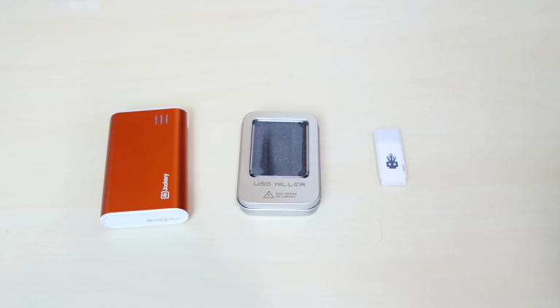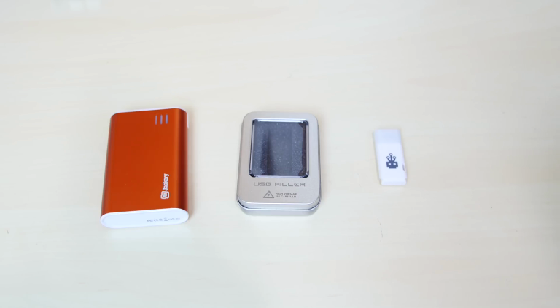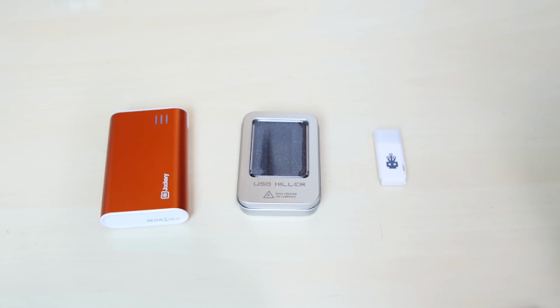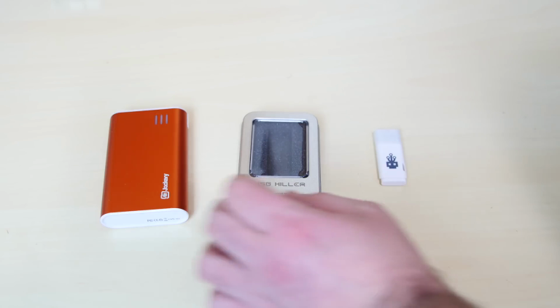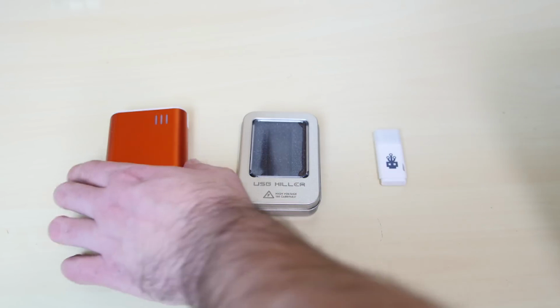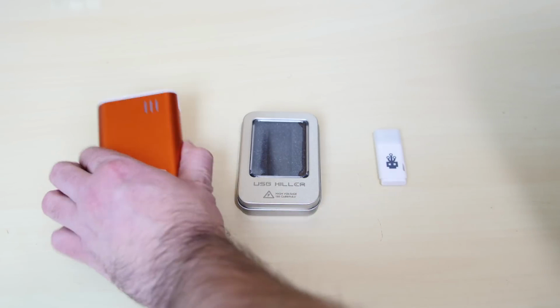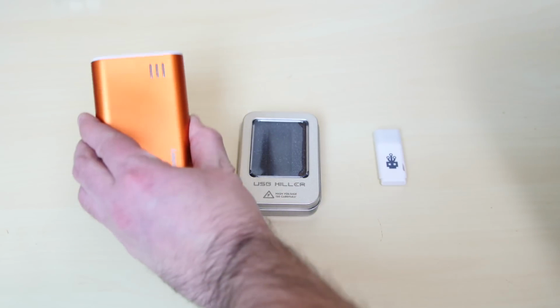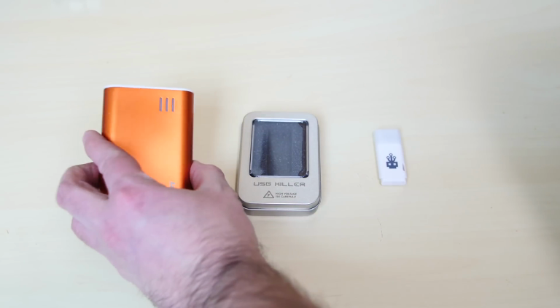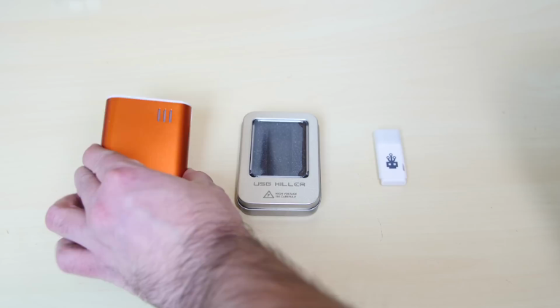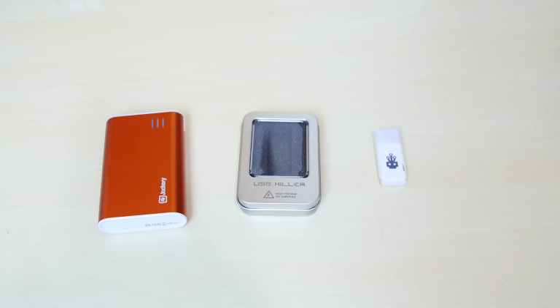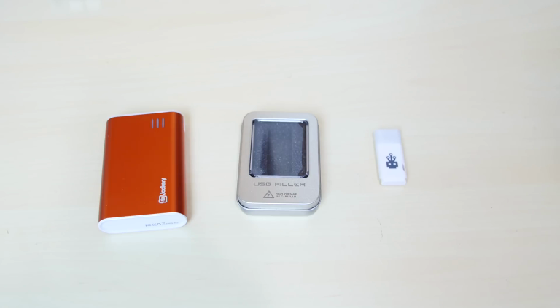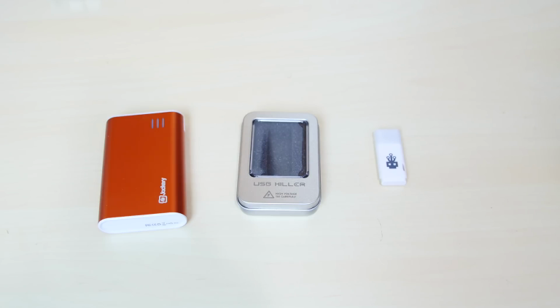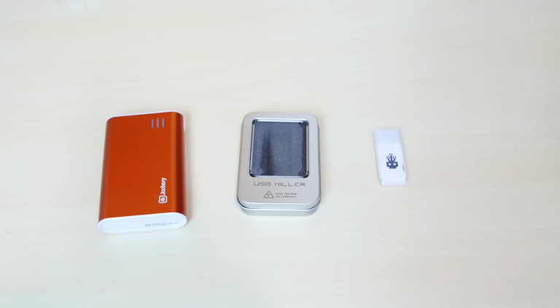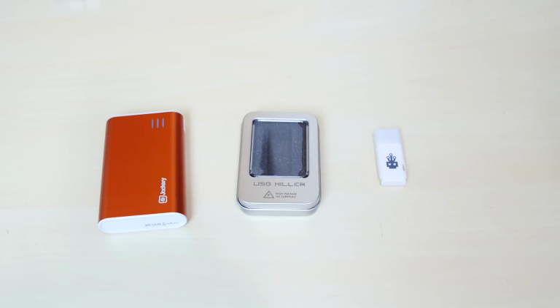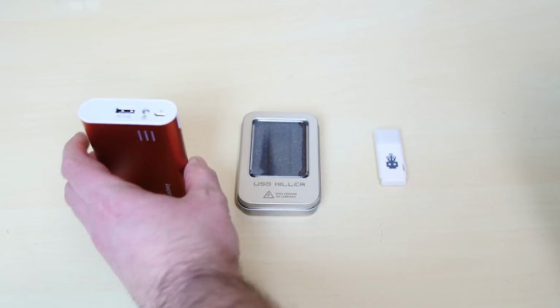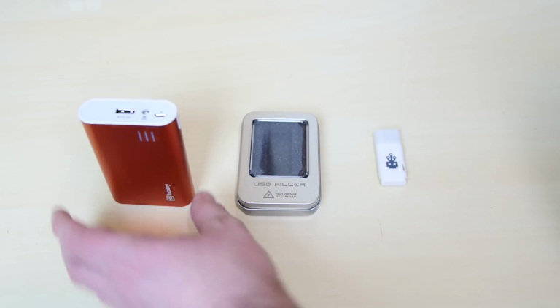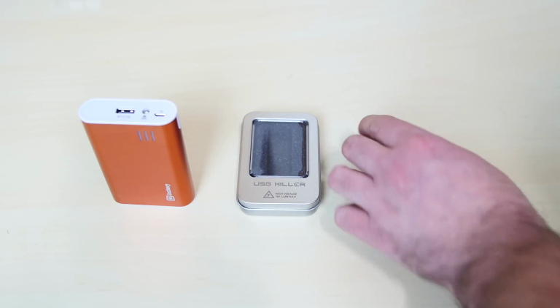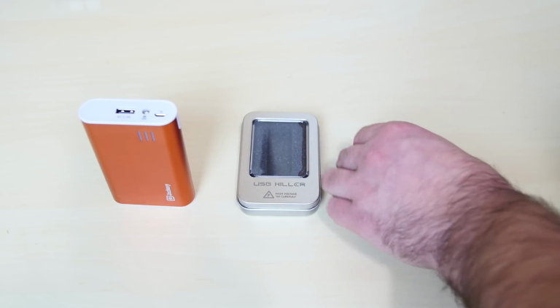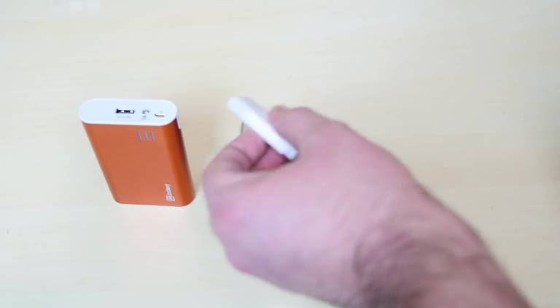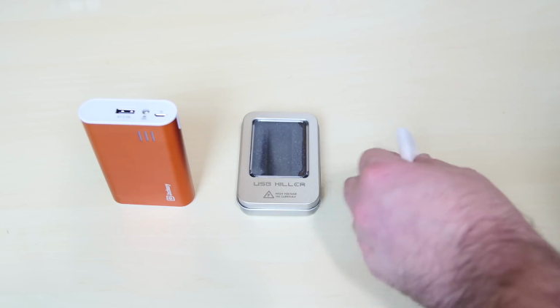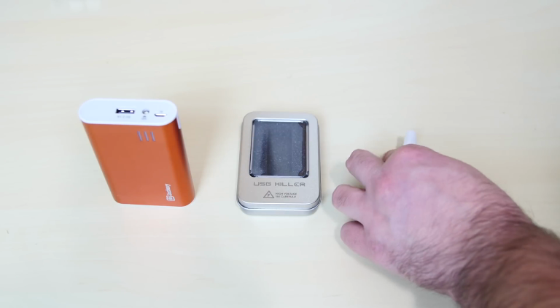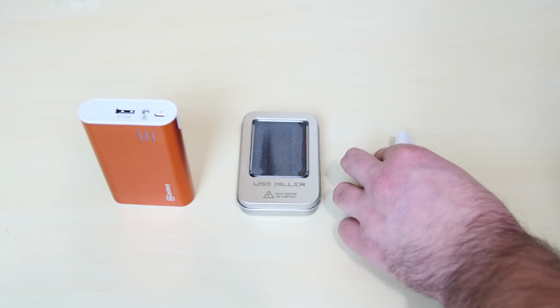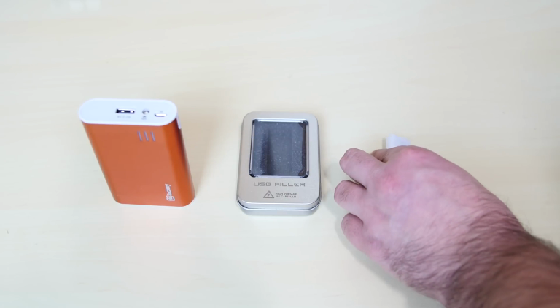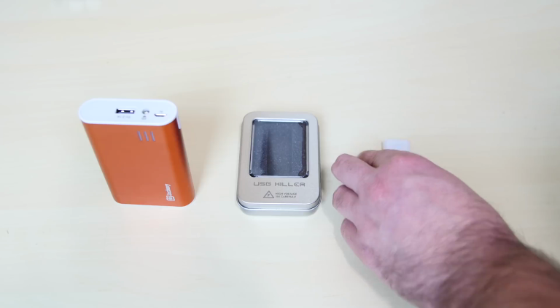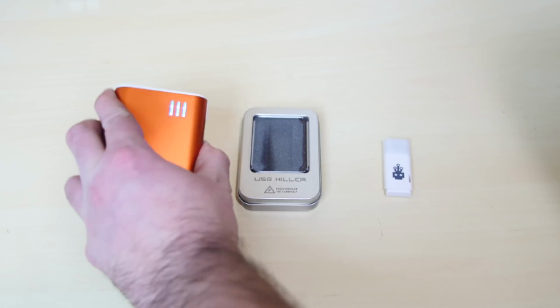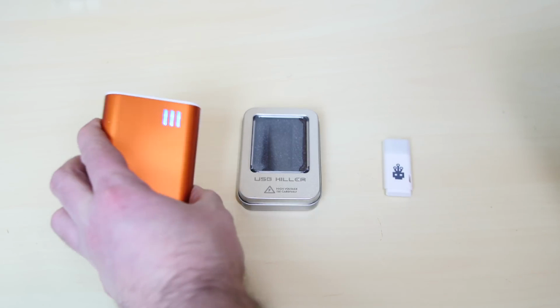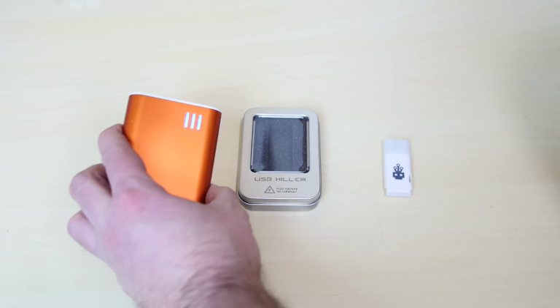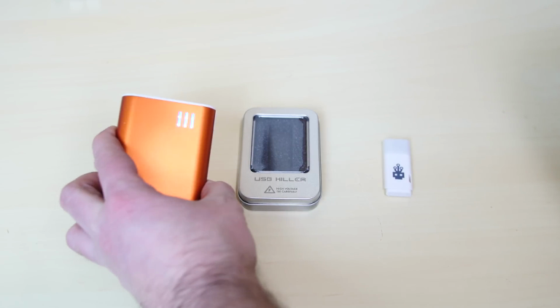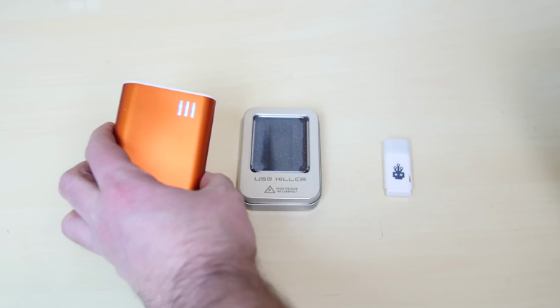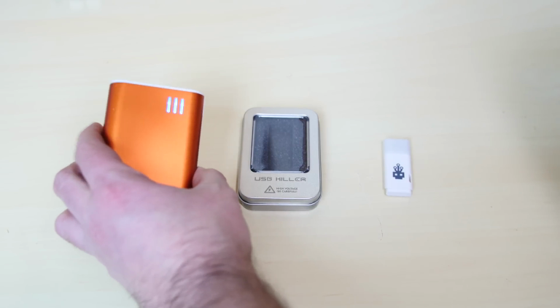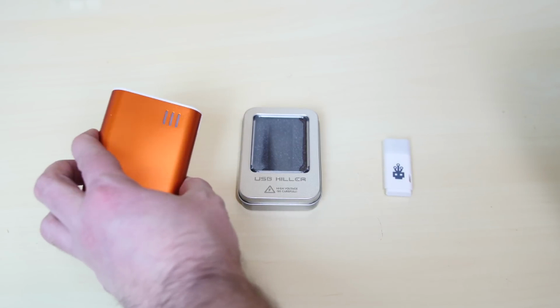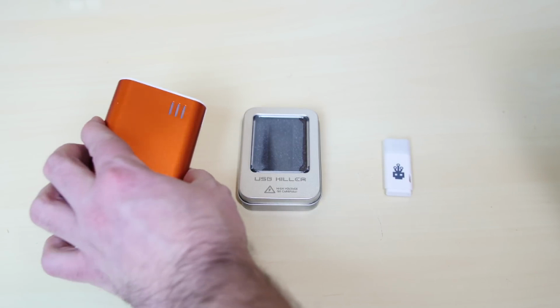Most devices don't stand a chance — they get fried. So today we're going to take our battery pack here. This is an old battery pack that I don't use. I'm going to take this battery pack, connect the USB killer, and see what happens. As you can see, the light's on — it fully works, it's fully charged.